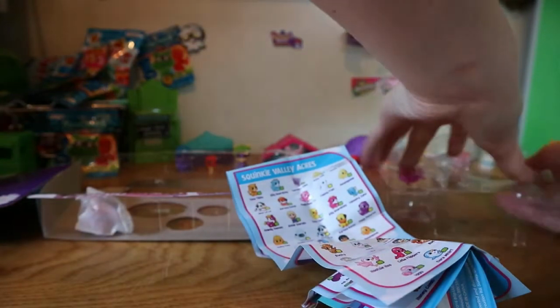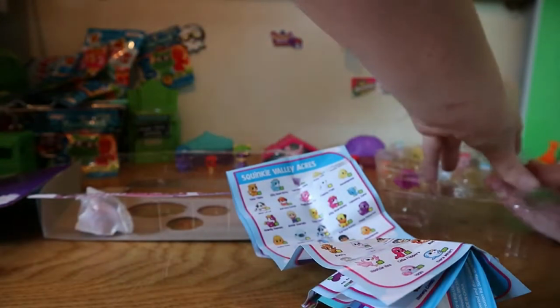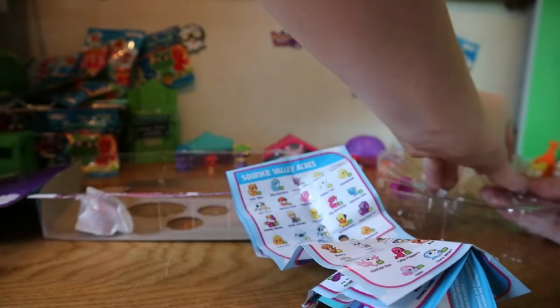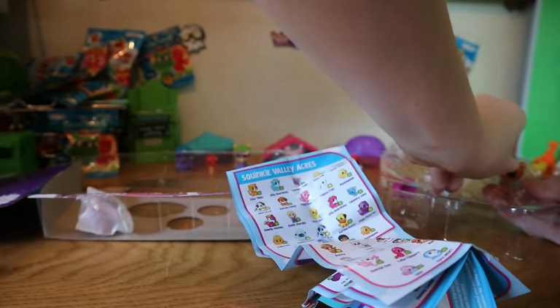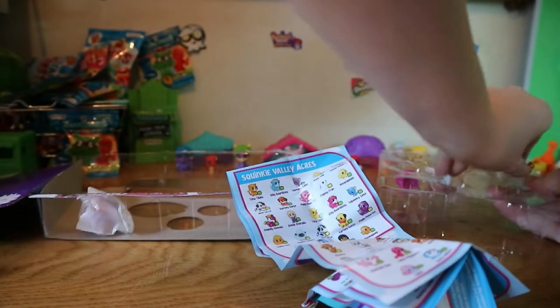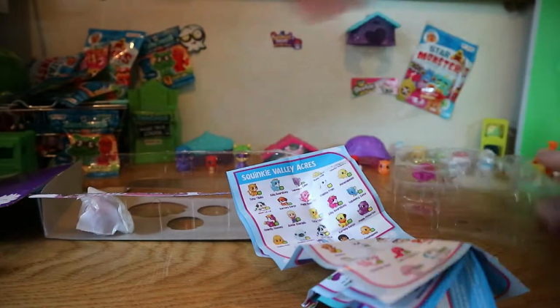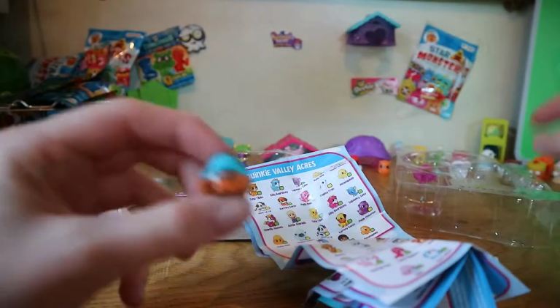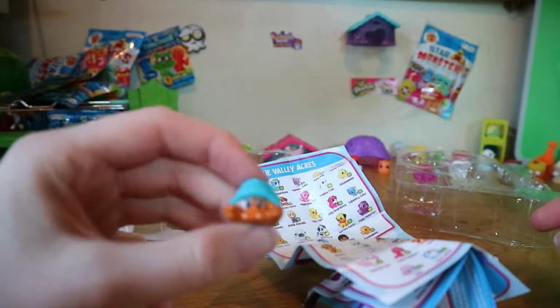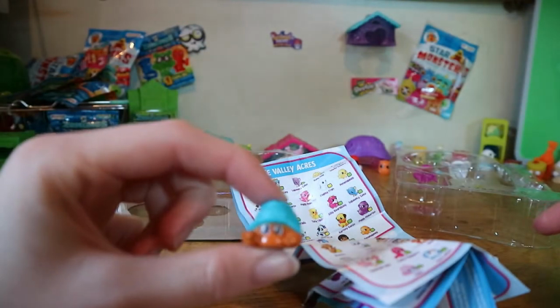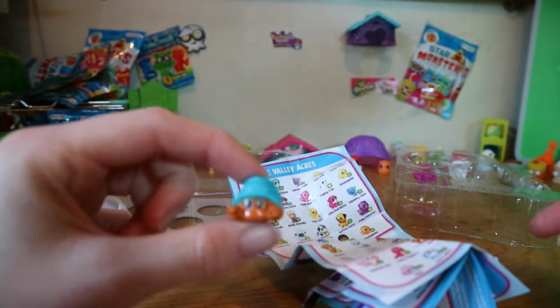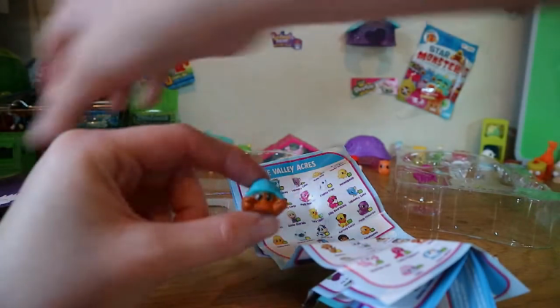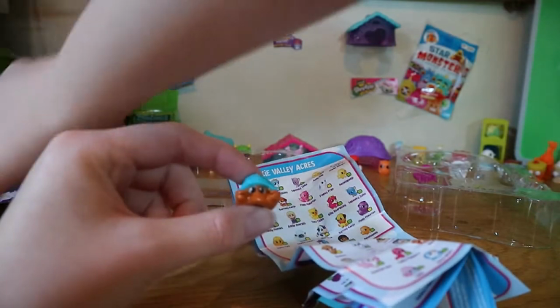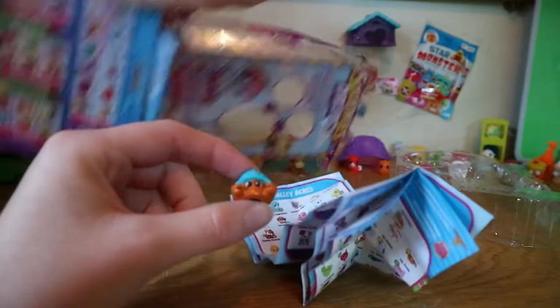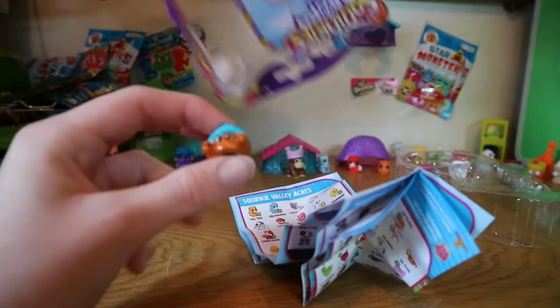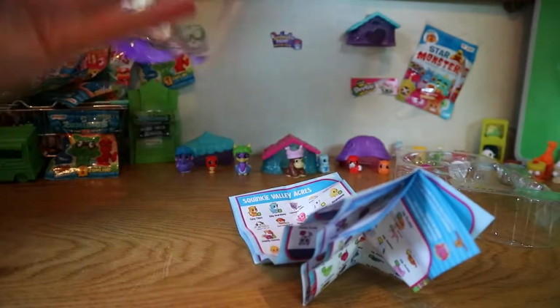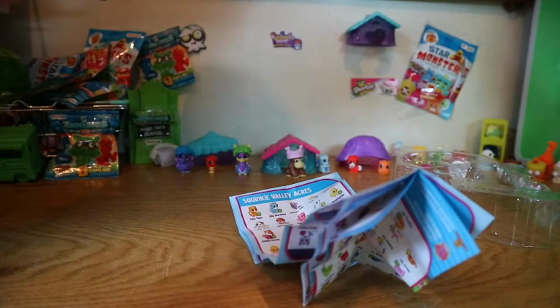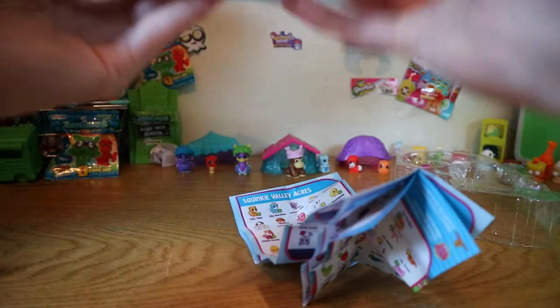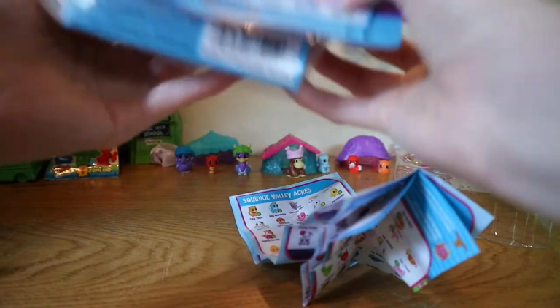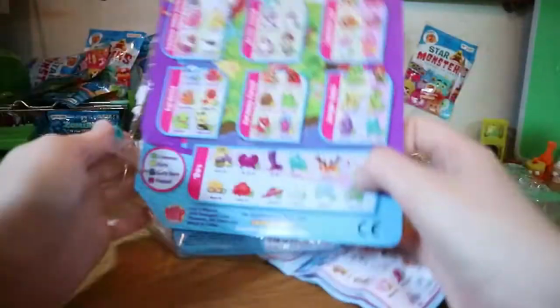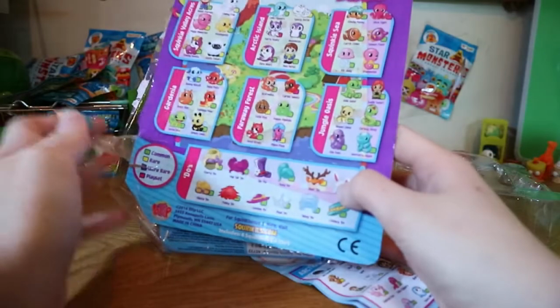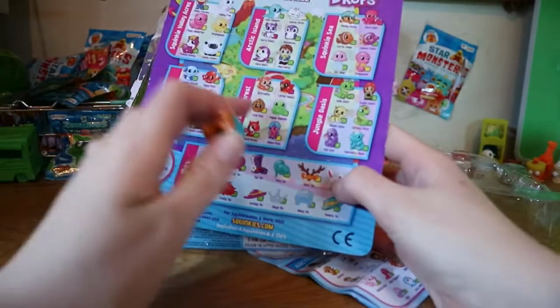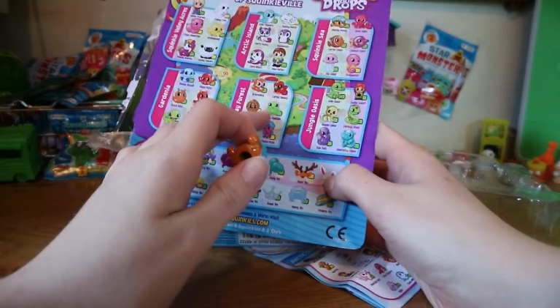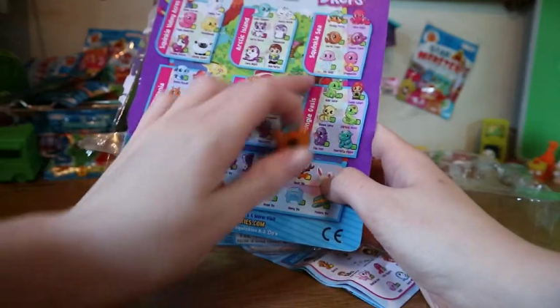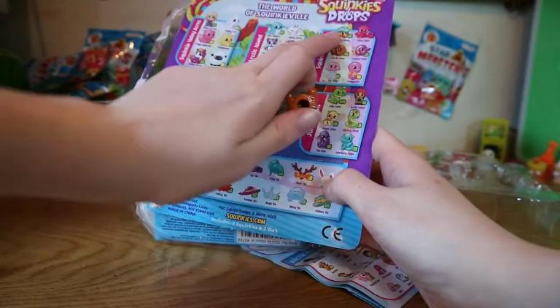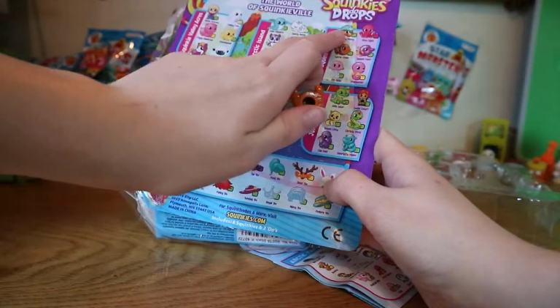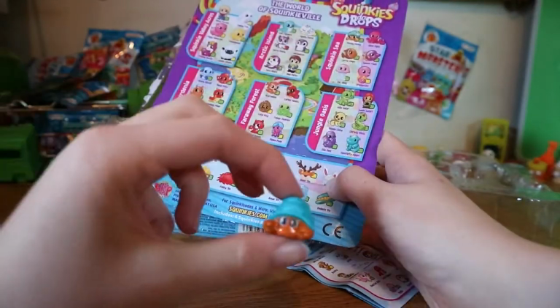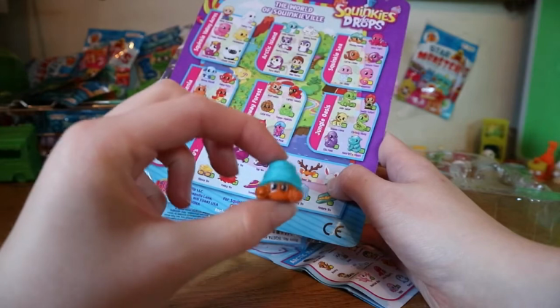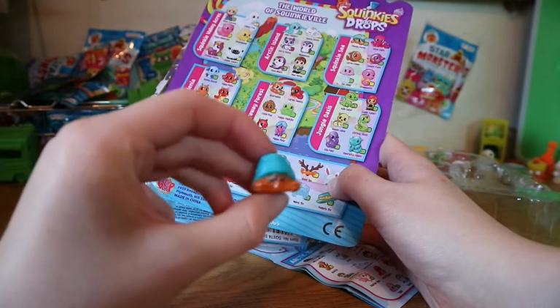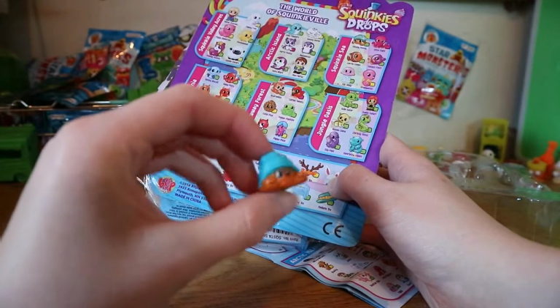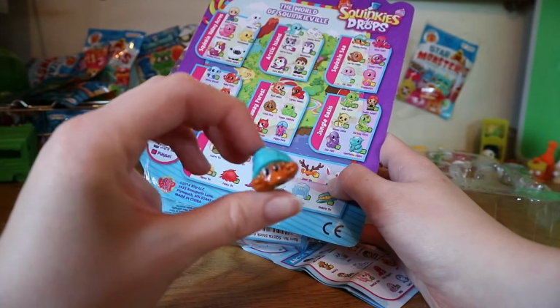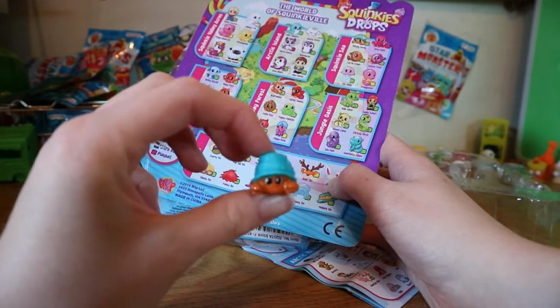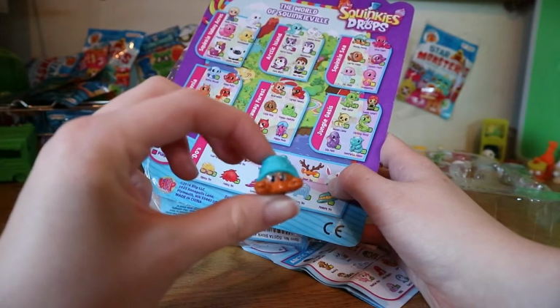Next up we have the crab. I think it's called Penny — let me just double check on the back of the box. Pinchy Penny! And we have Pinchy Penny with the blue shell.